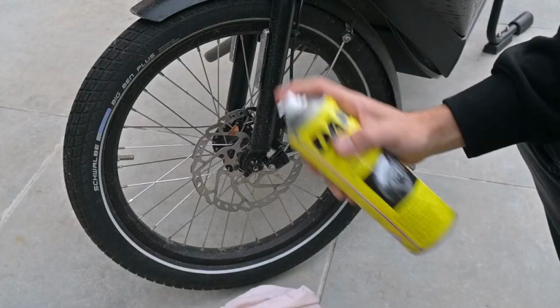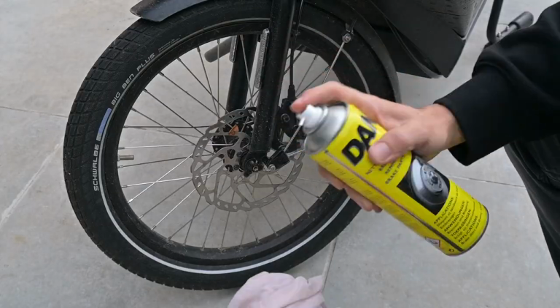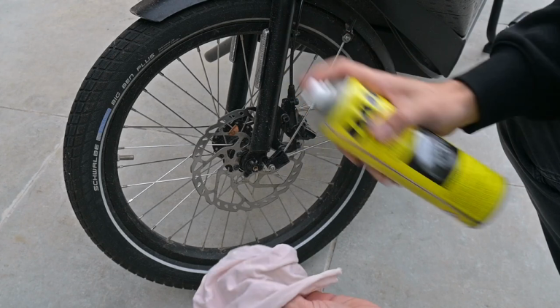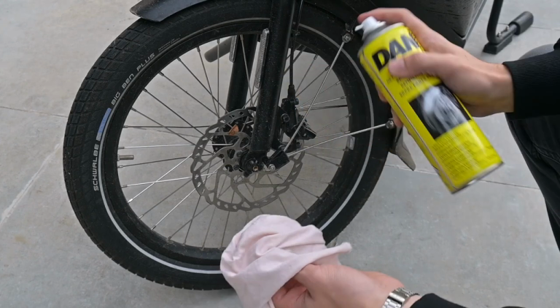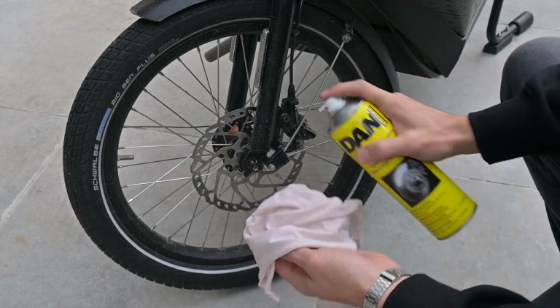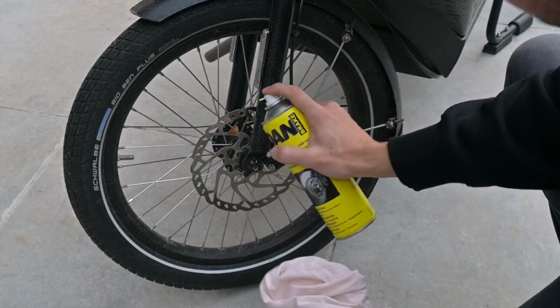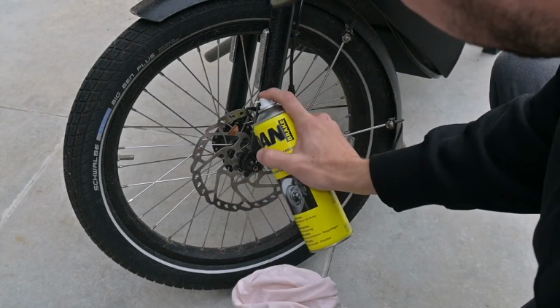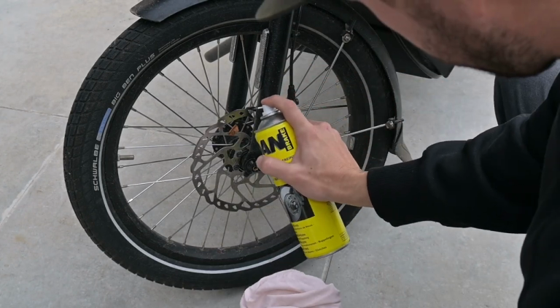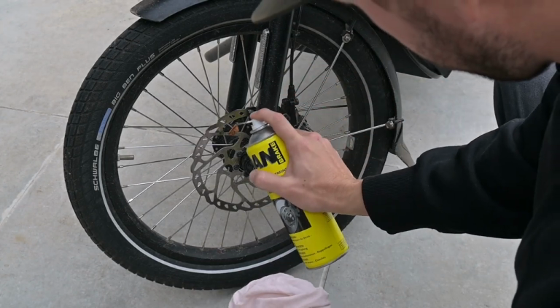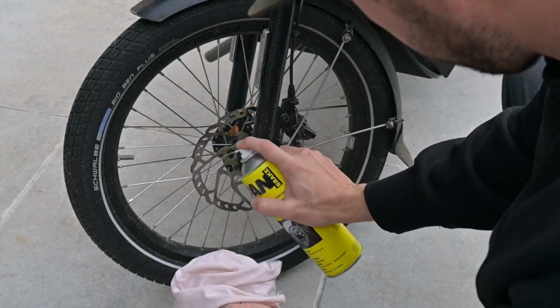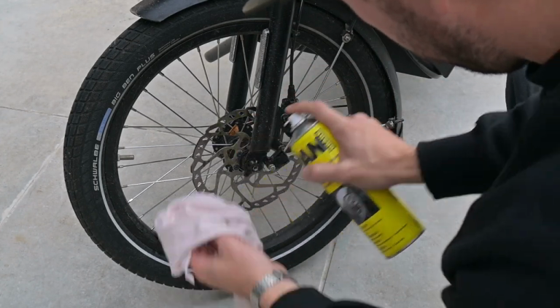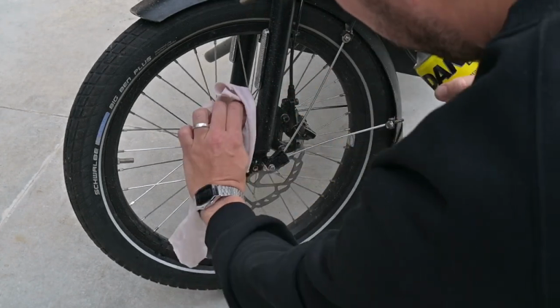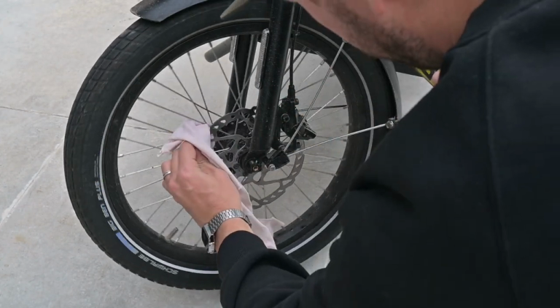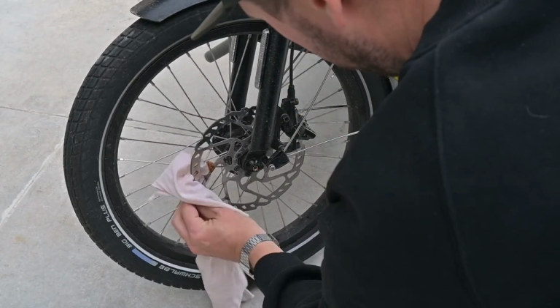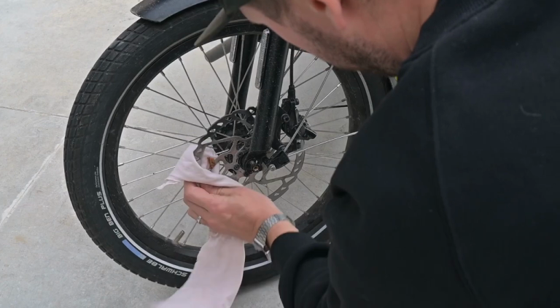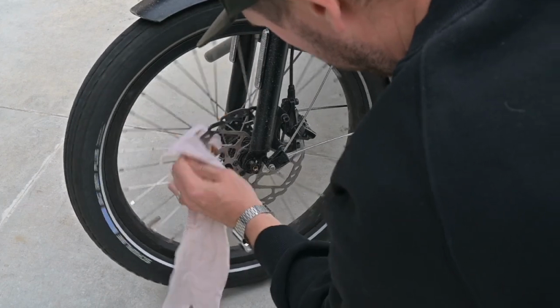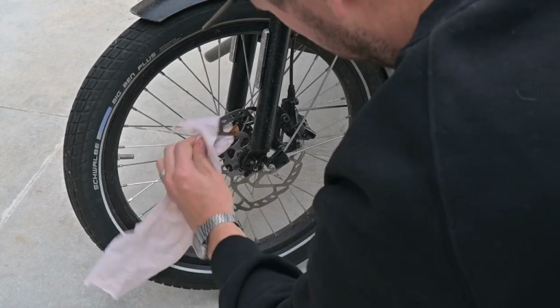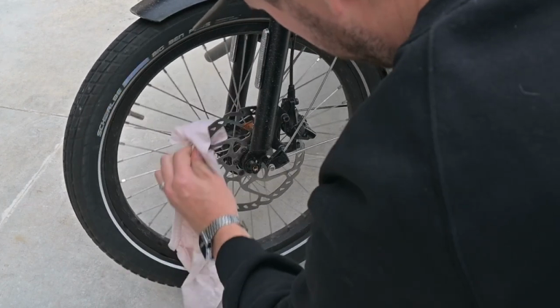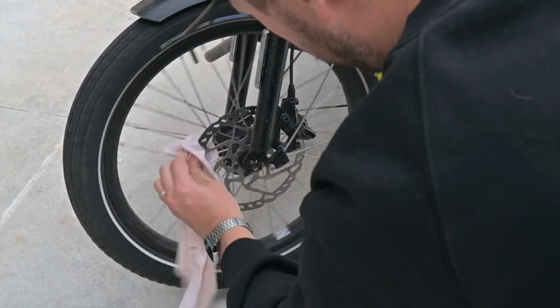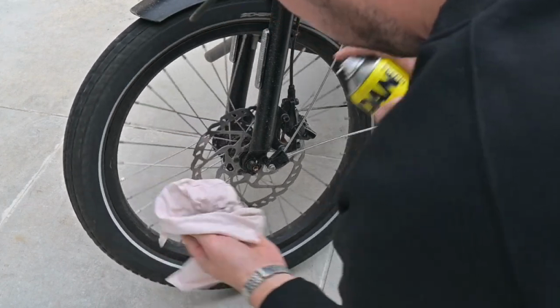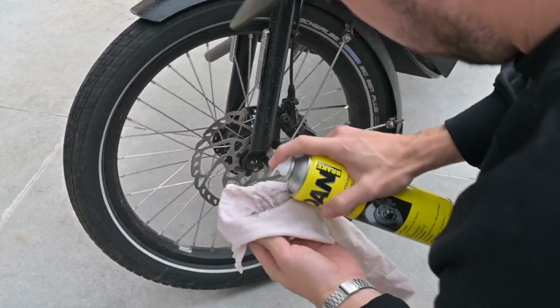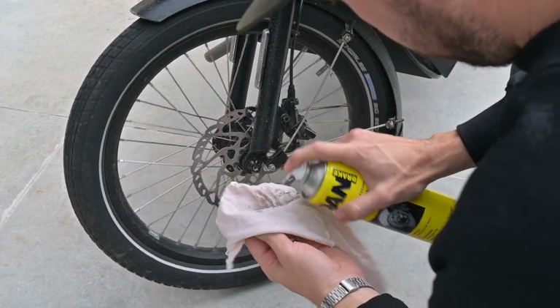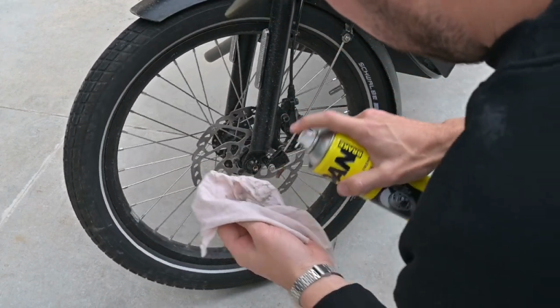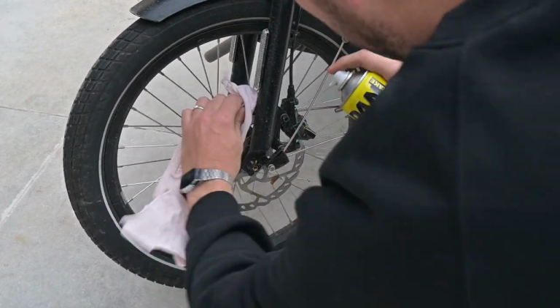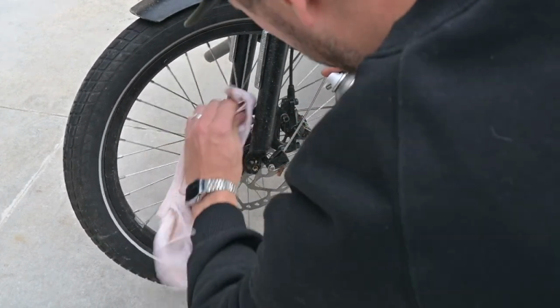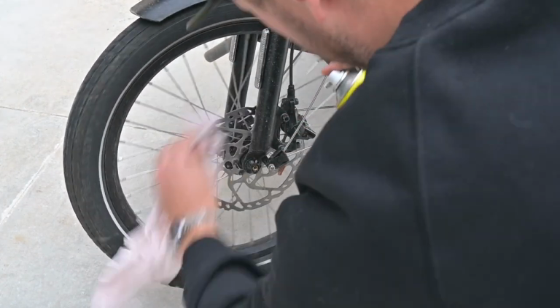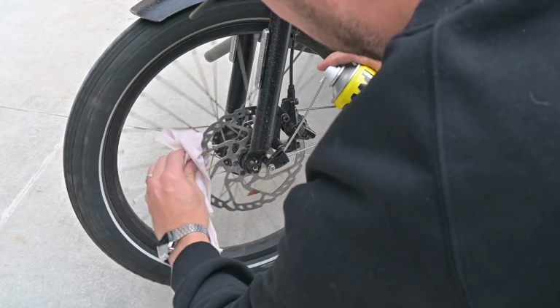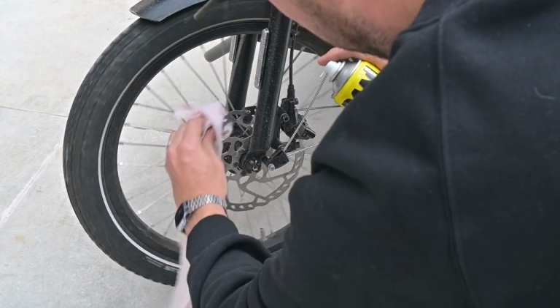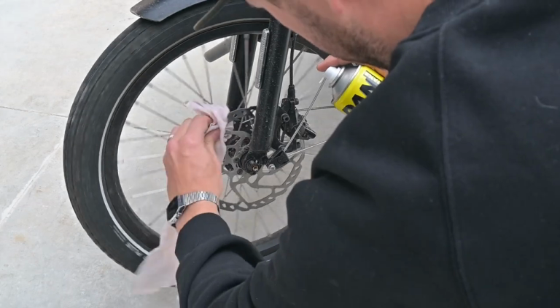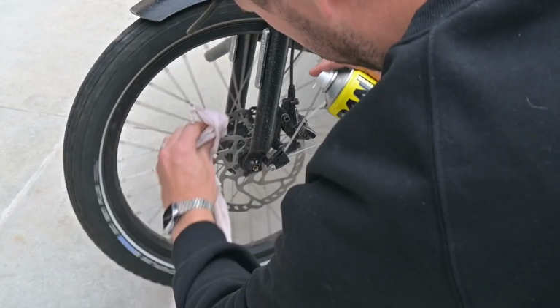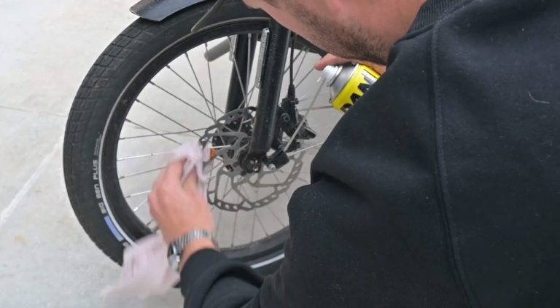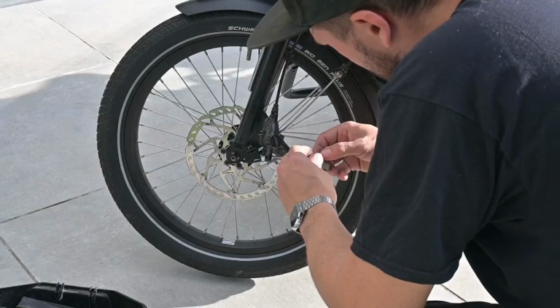Grab a clean cloth and if available, some brake cleaner. Give the caliper and the surrounding area a nice clean. This crucial step ensures that your new brake pads will seat themselves snugly and perform at their best — it makes a world of difference.